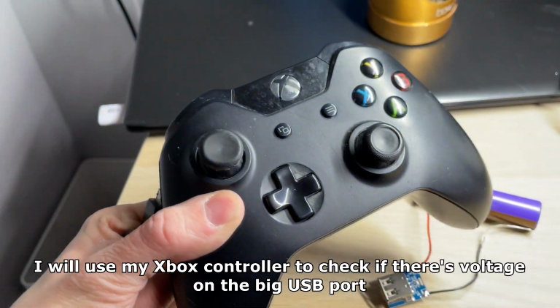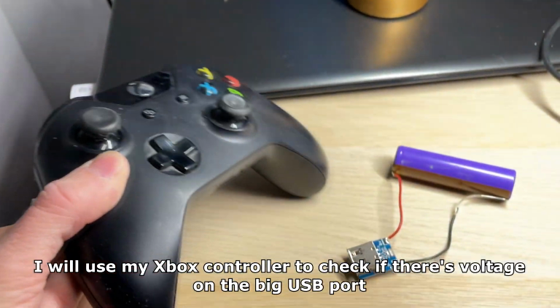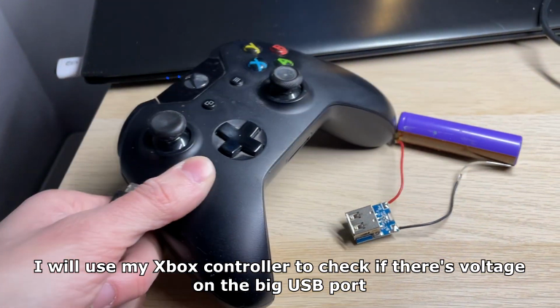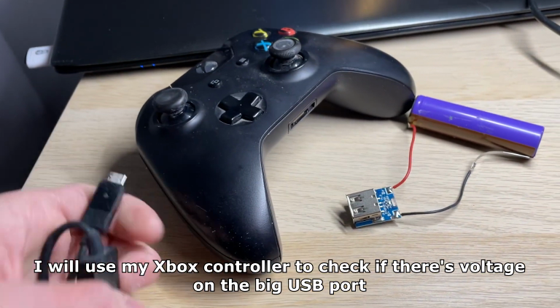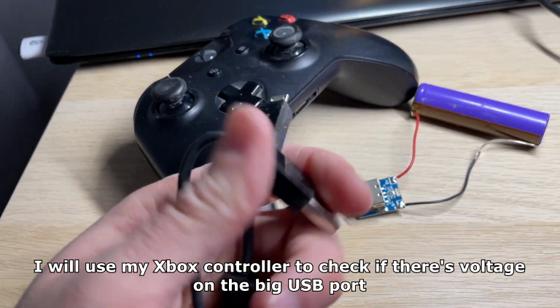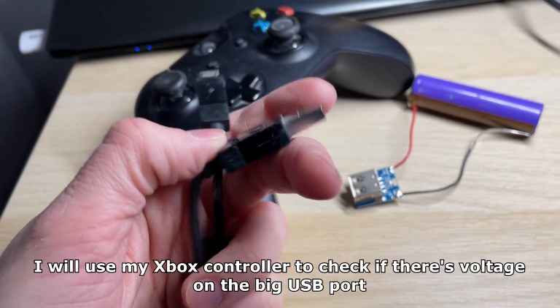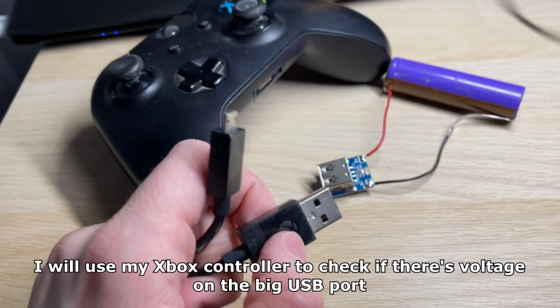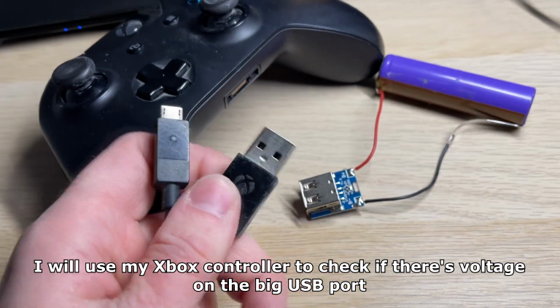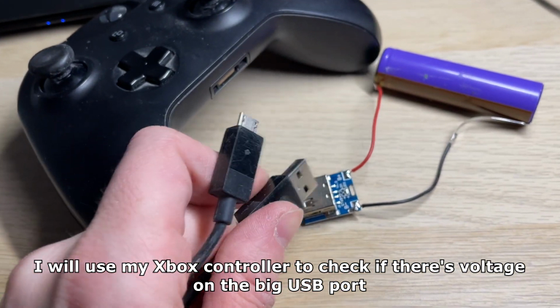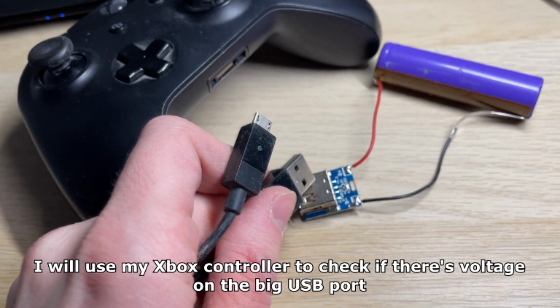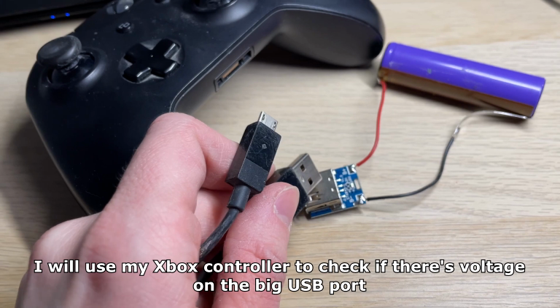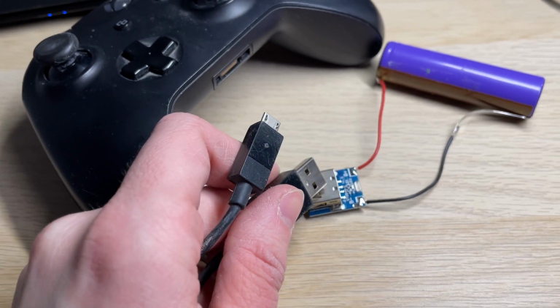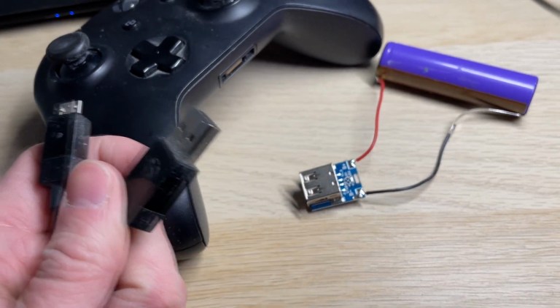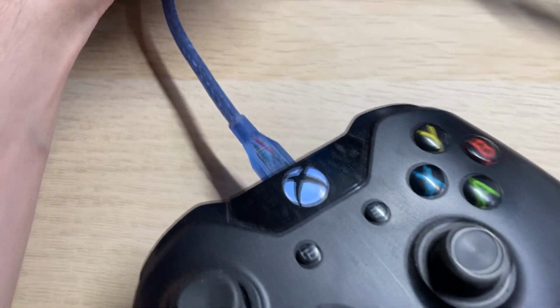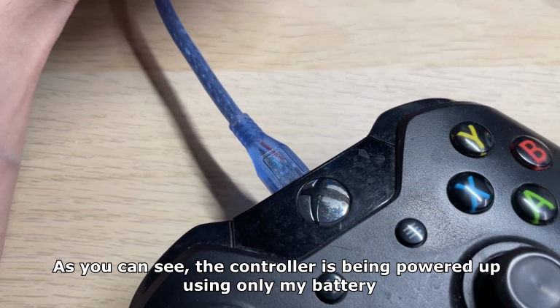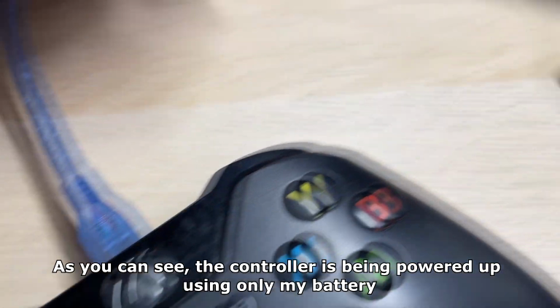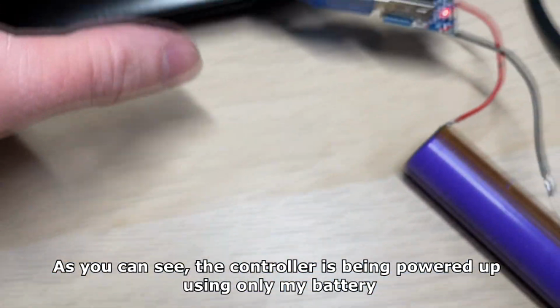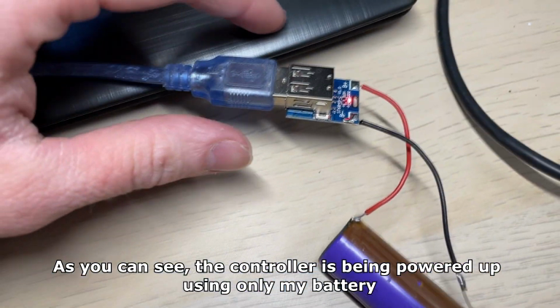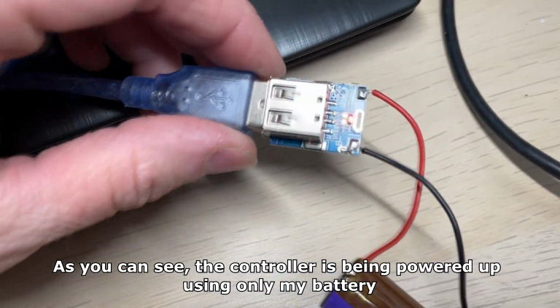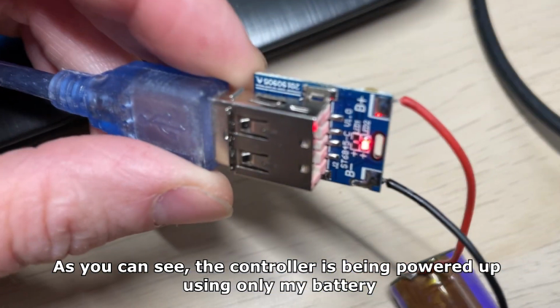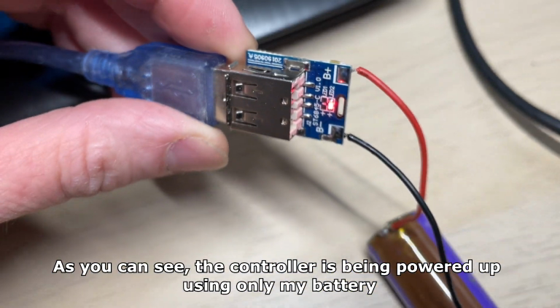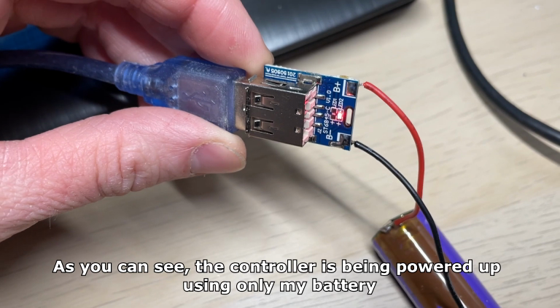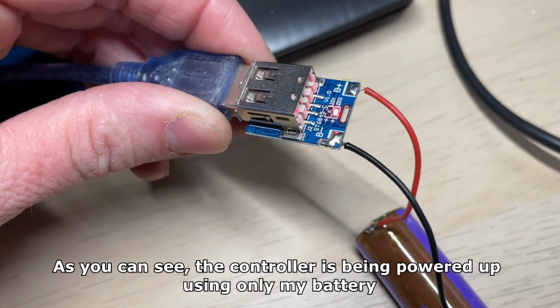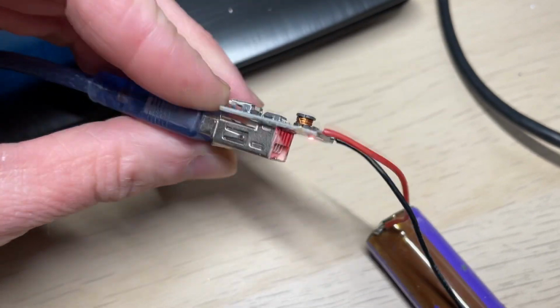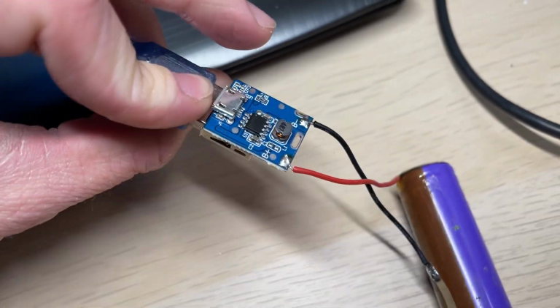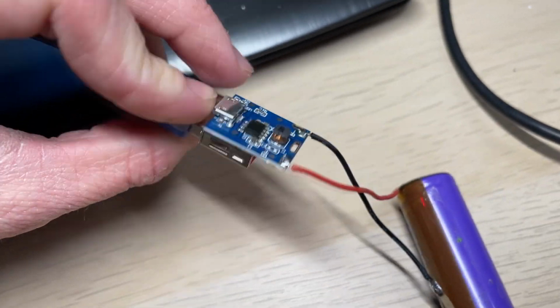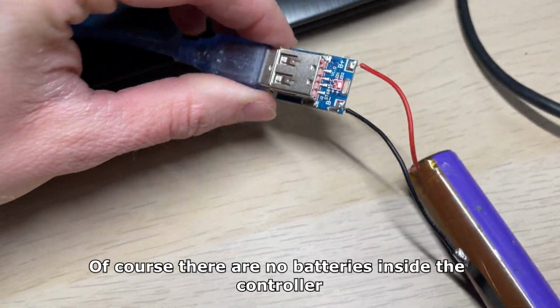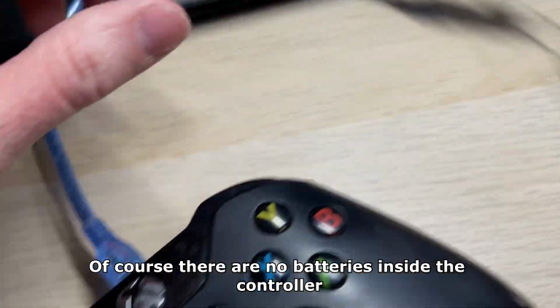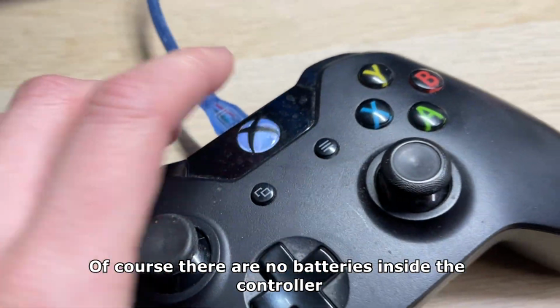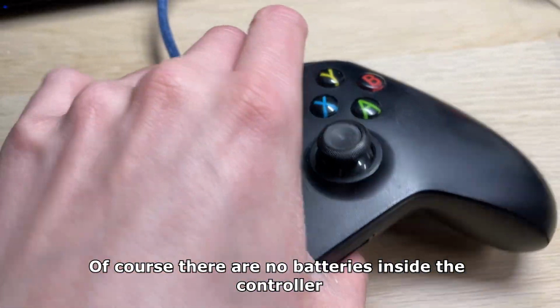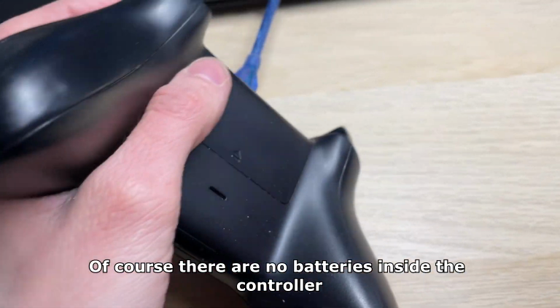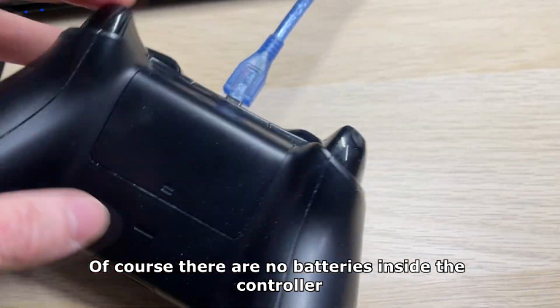I will use my Xbox controller to check if there's voltage on the big USB port. As you can see, the controller is being powered up using only my battery. Of course there are no batteries inside the controller.